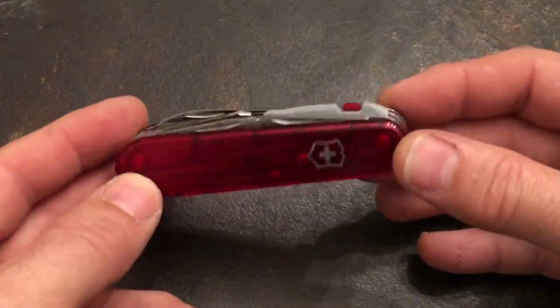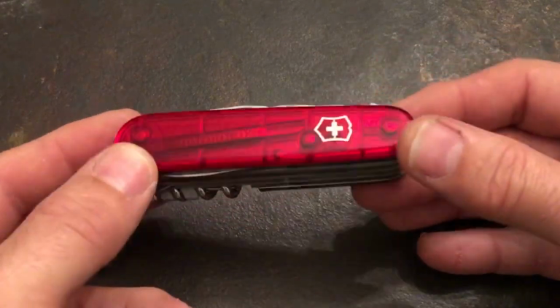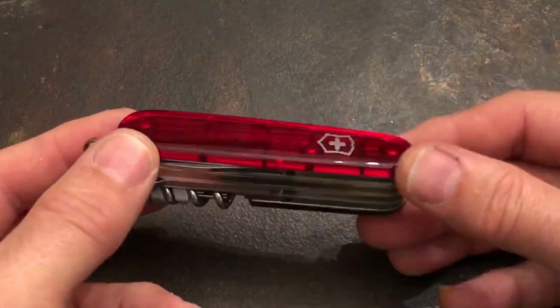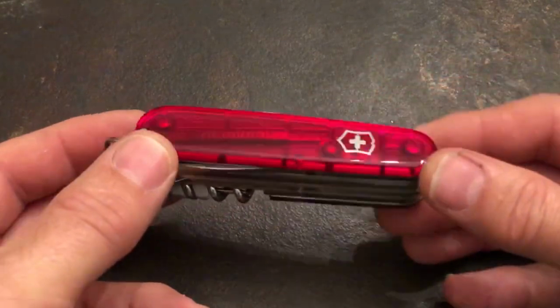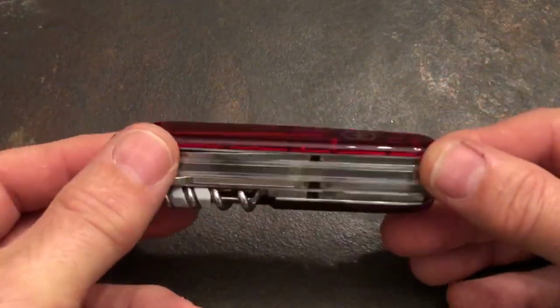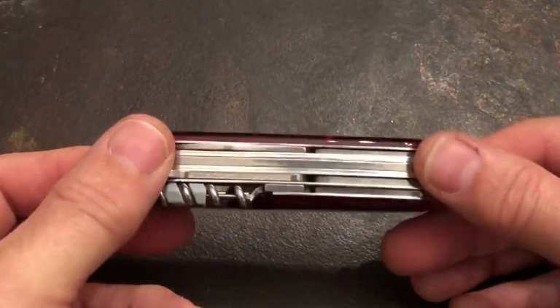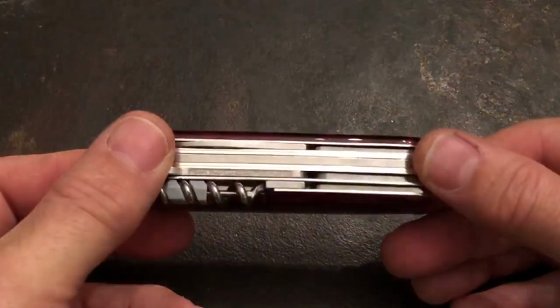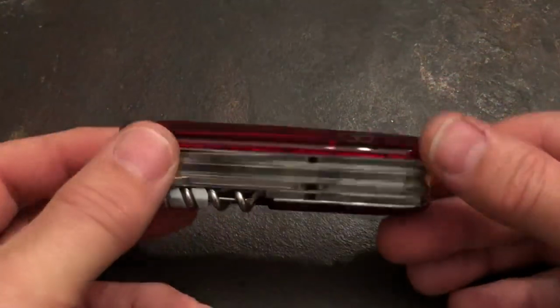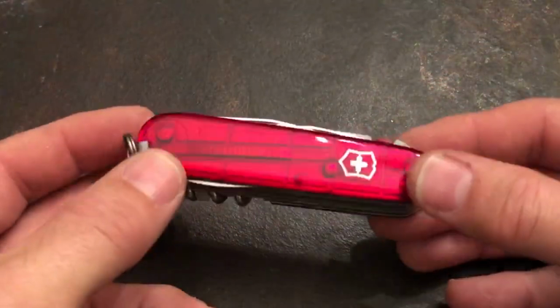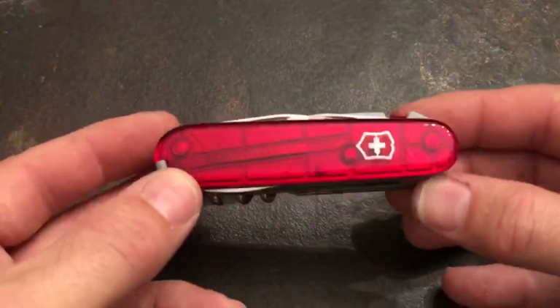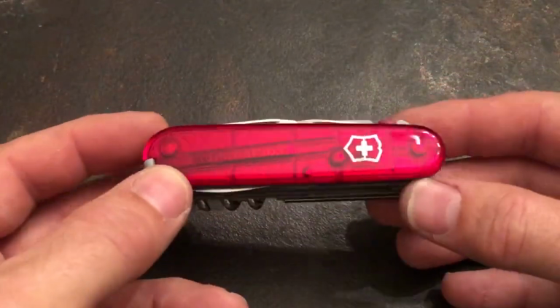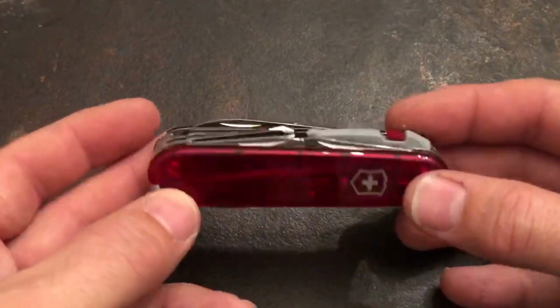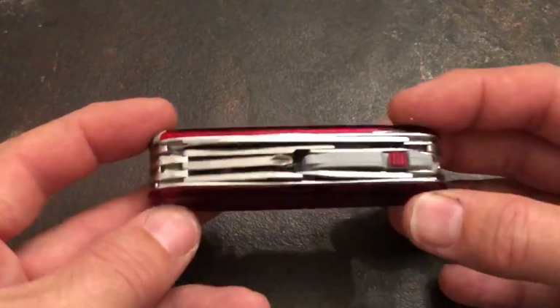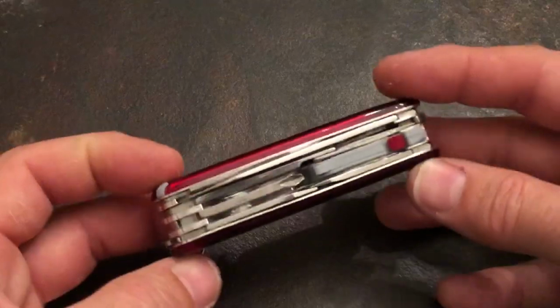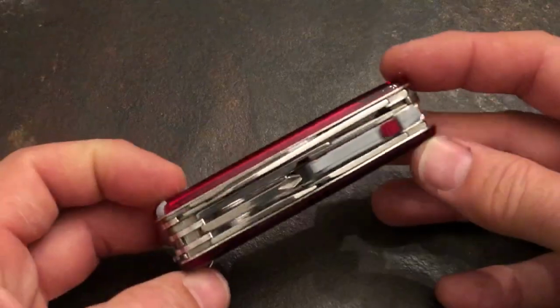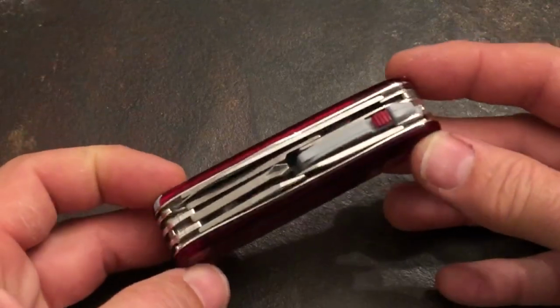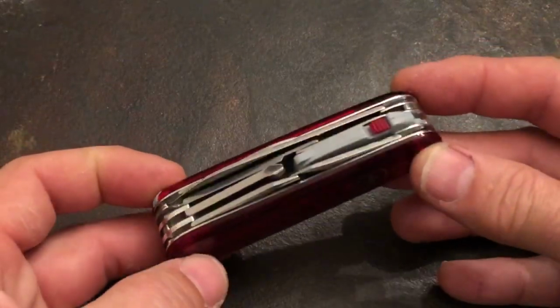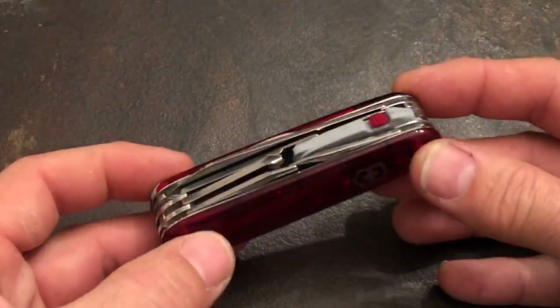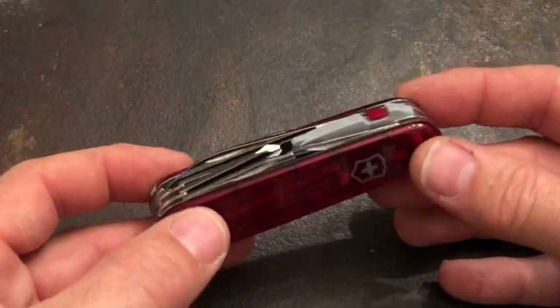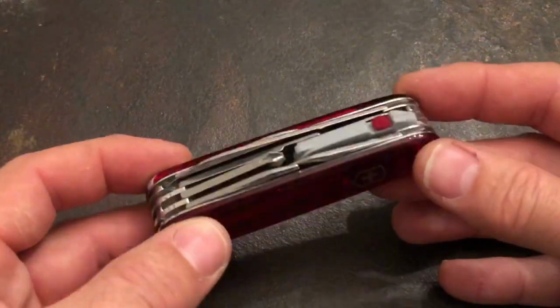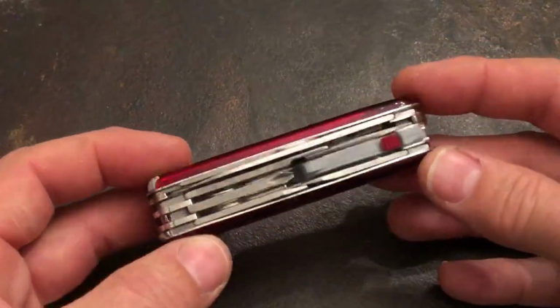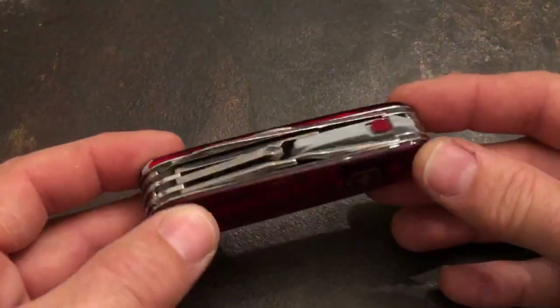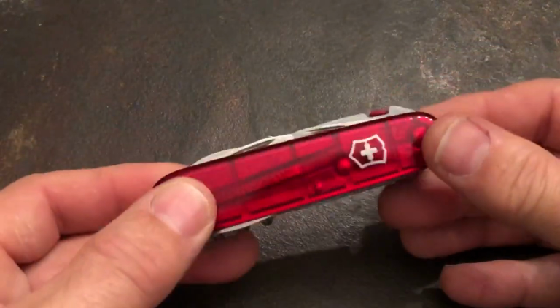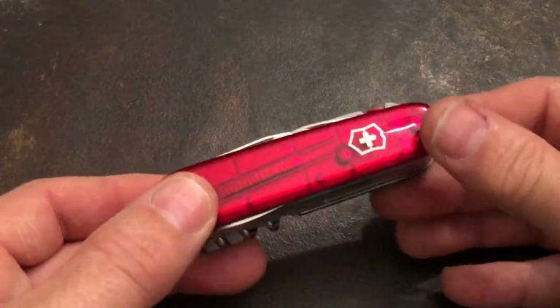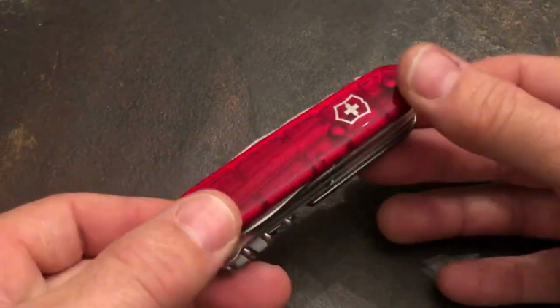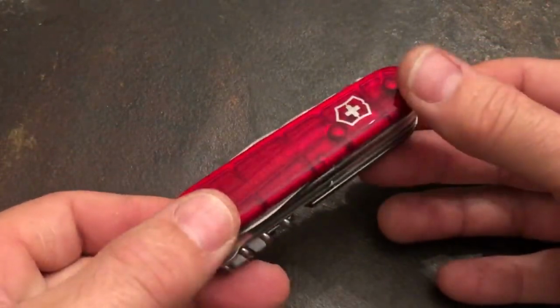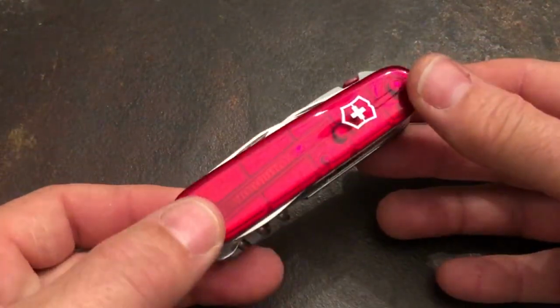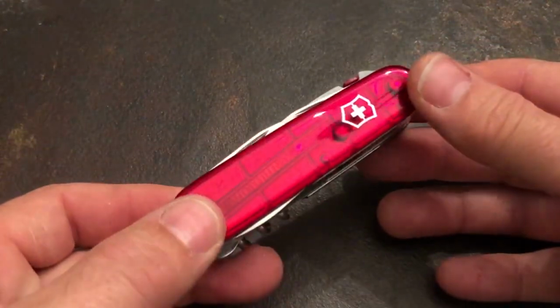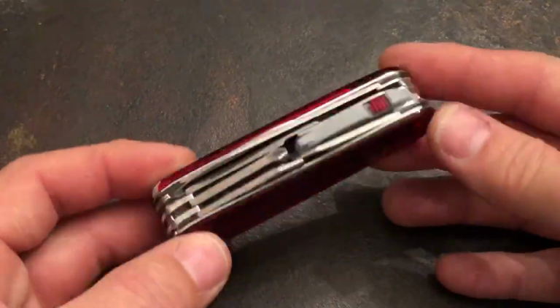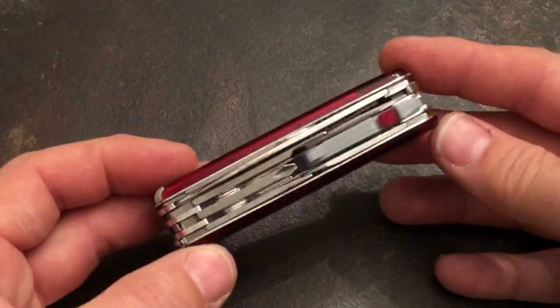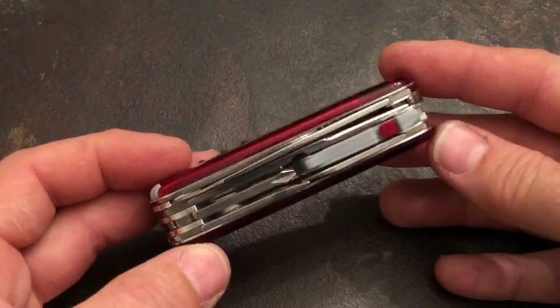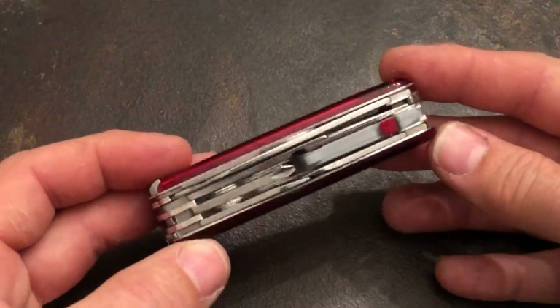Victorinox do not make a climber light. They make a three-layer Spartan light and a five-layer Huntsman light, but not a climber light.